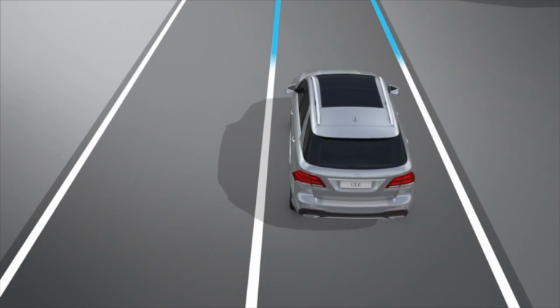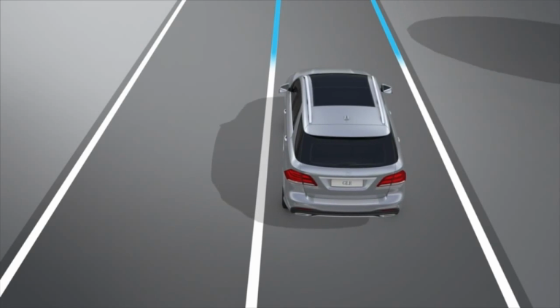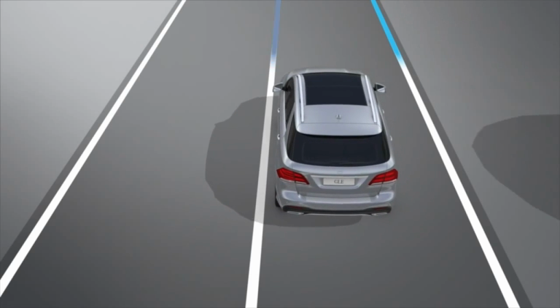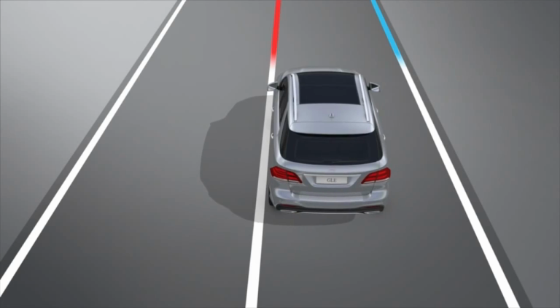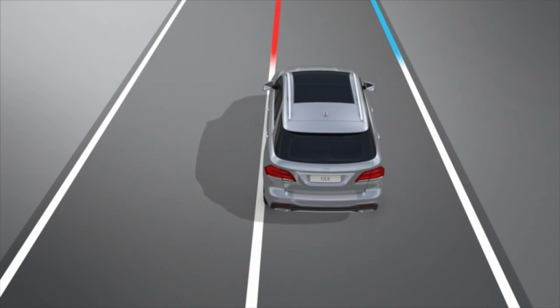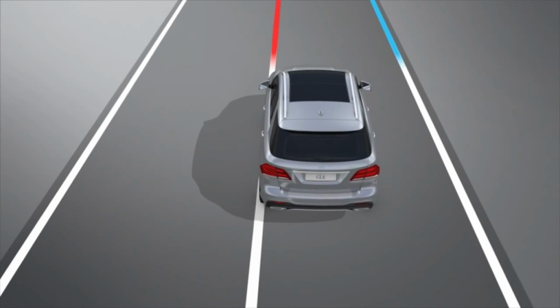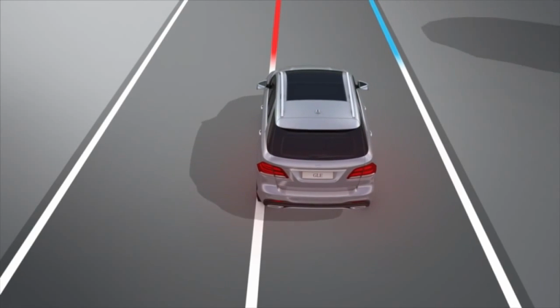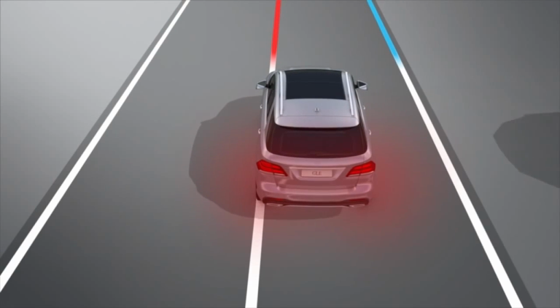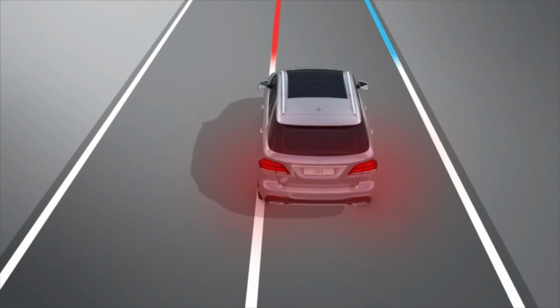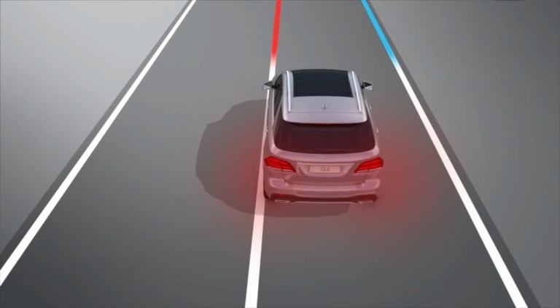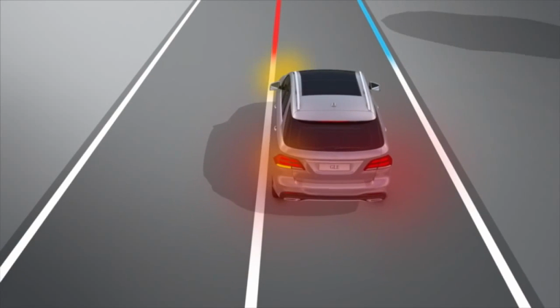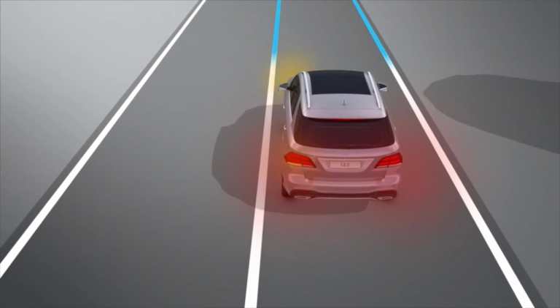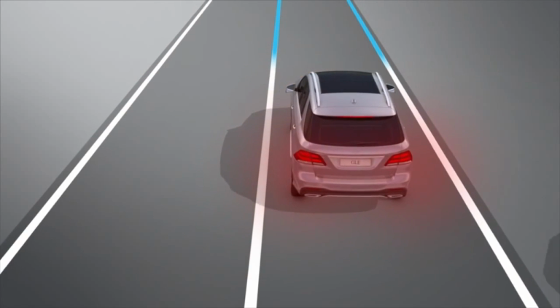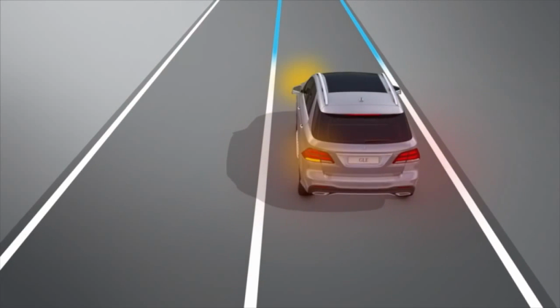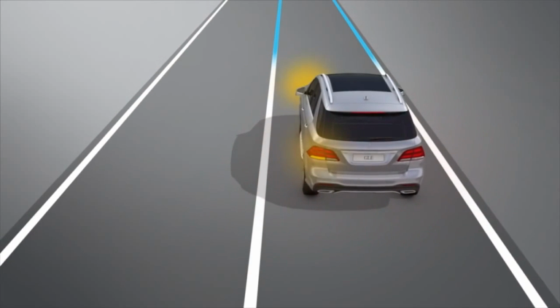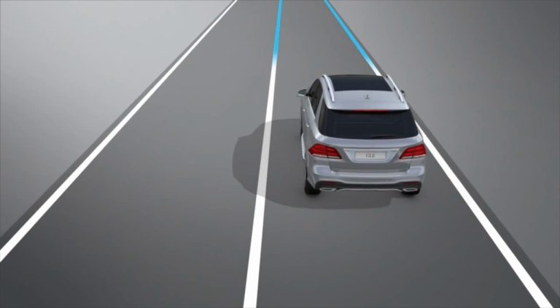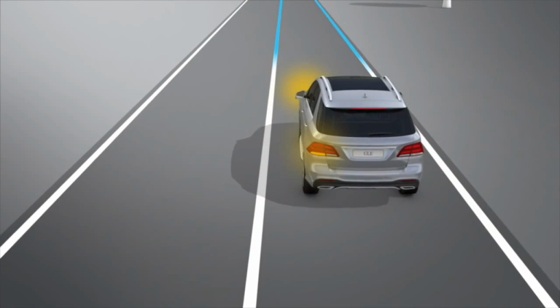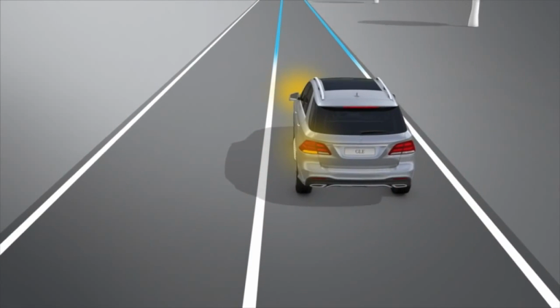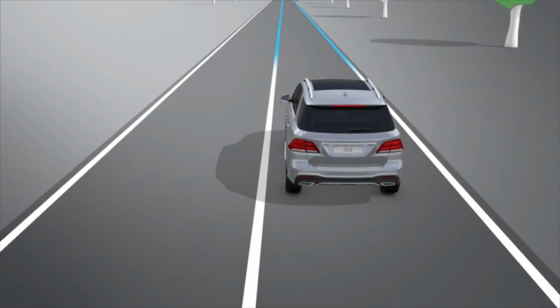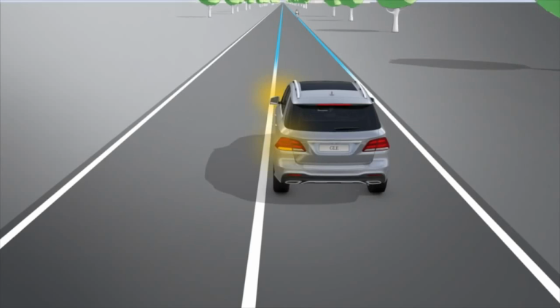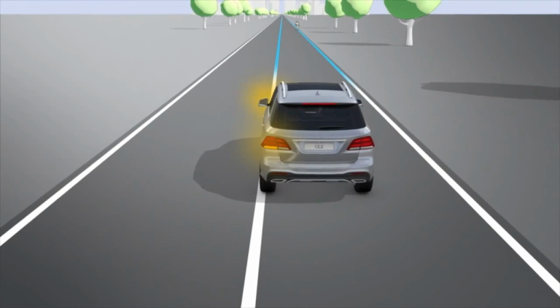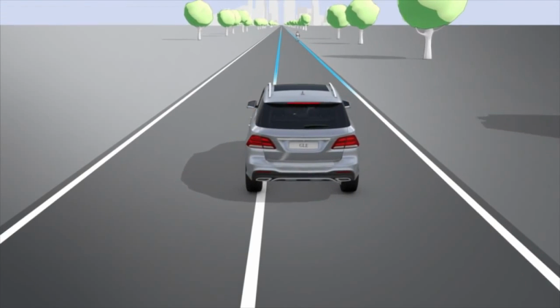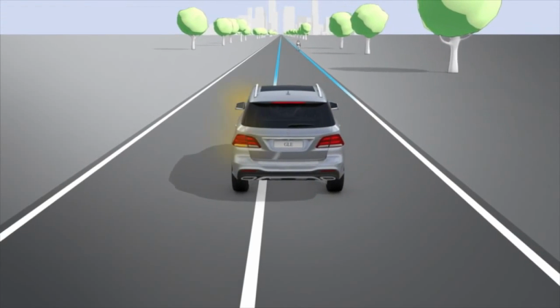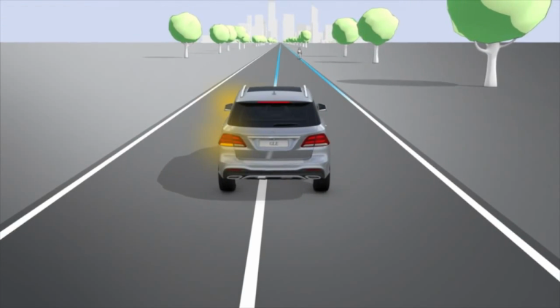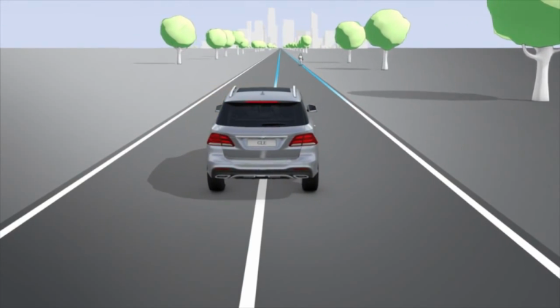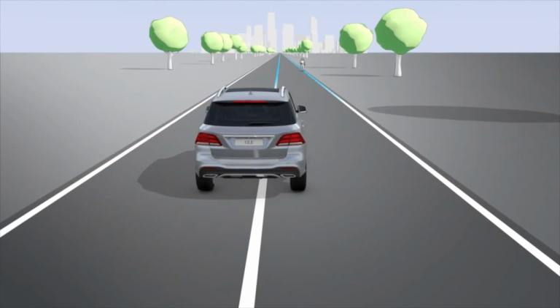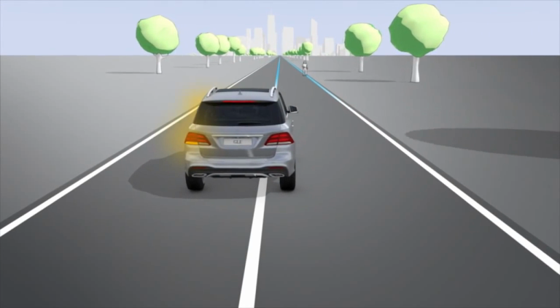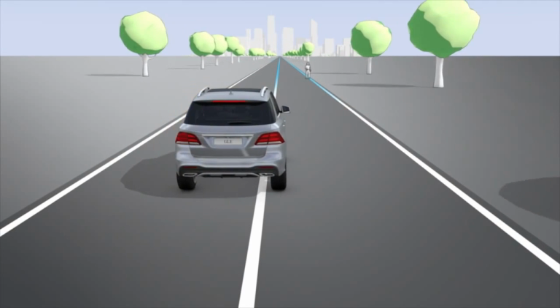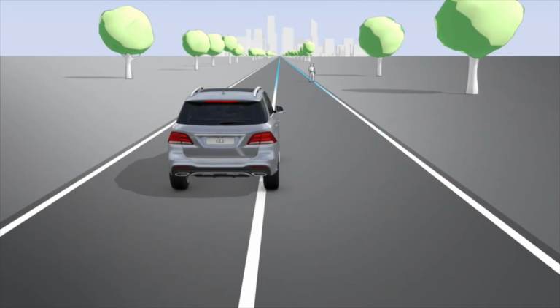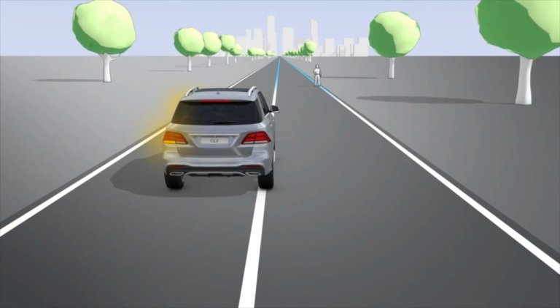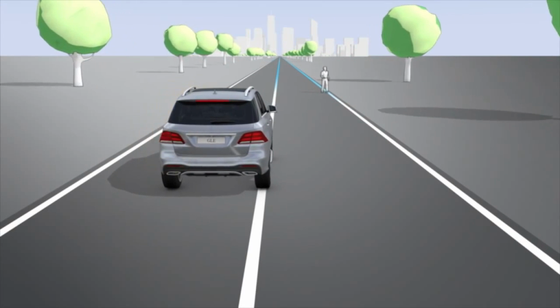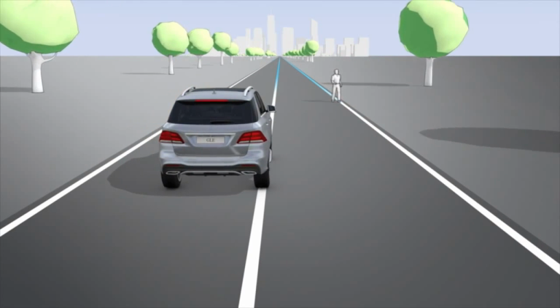An inappropriate brake application can be interrupted at any time if you steer slightly in the opposite direction, use the turn signals, or brake or accelerate significantly.